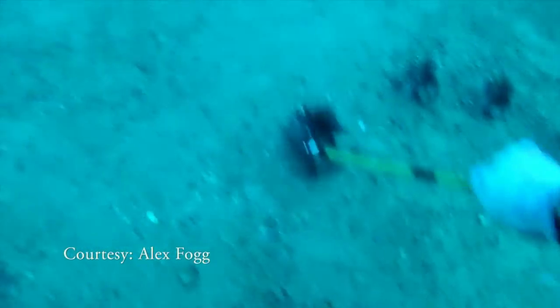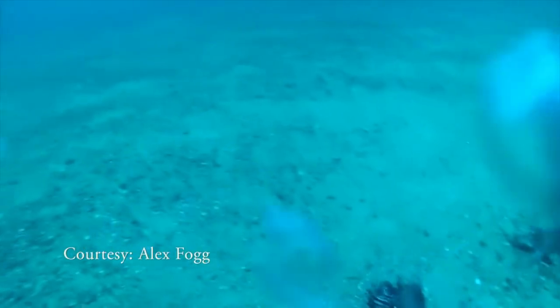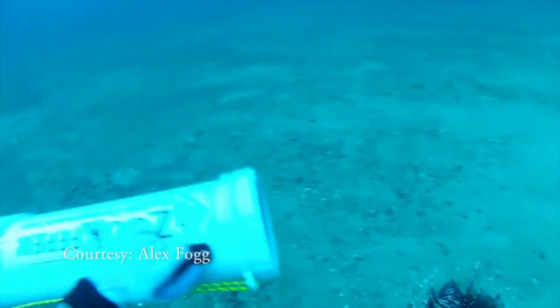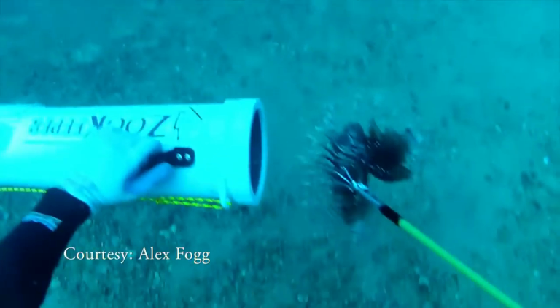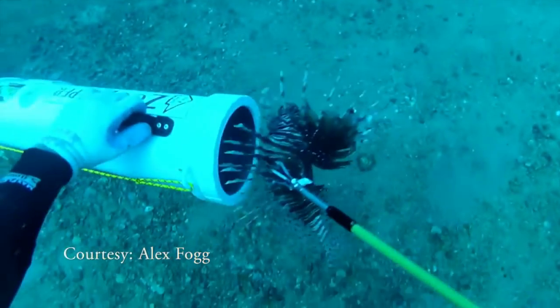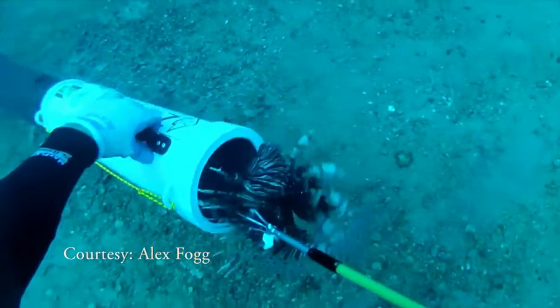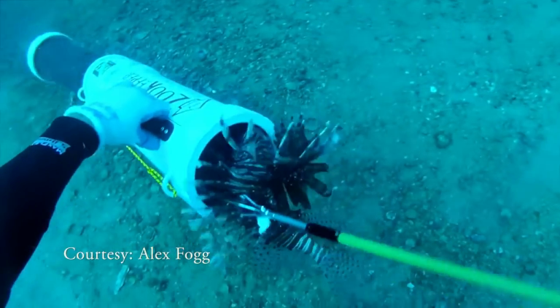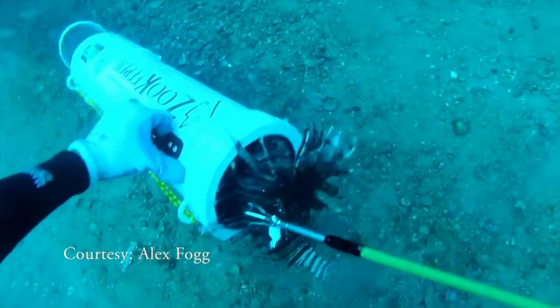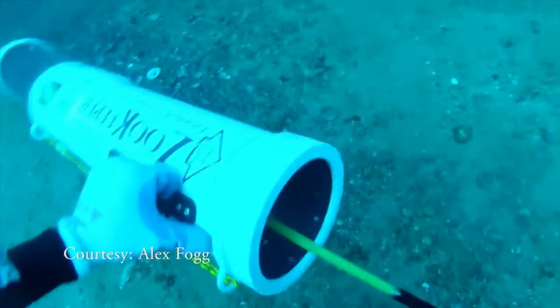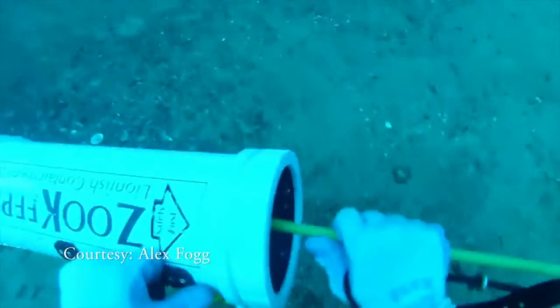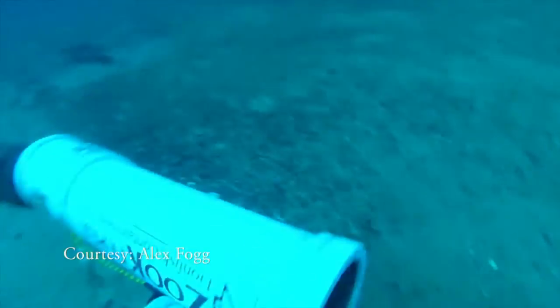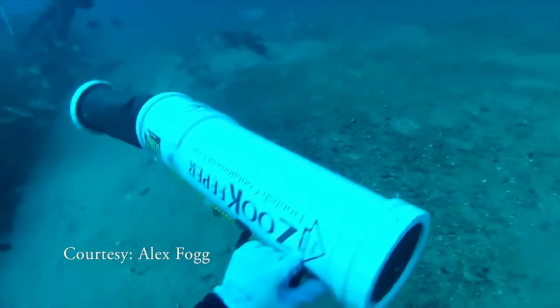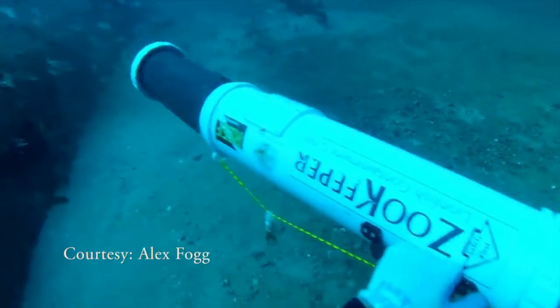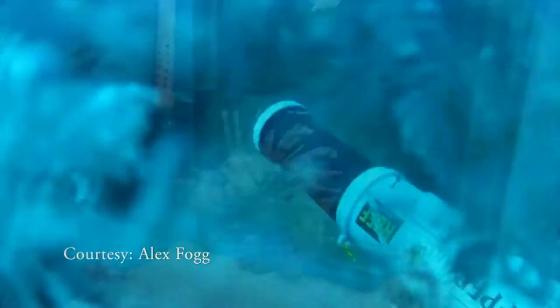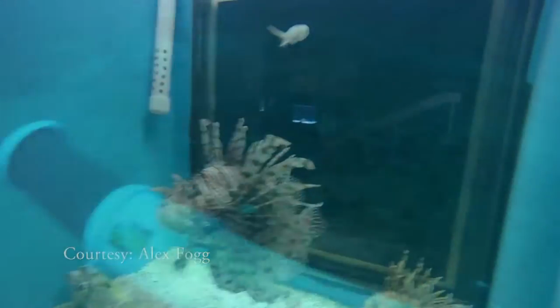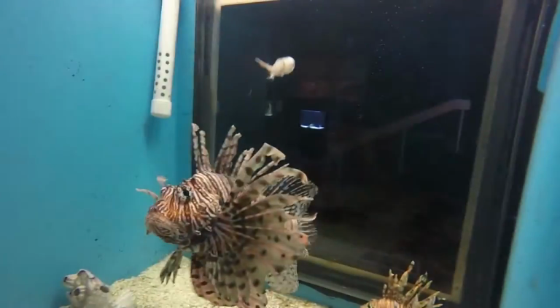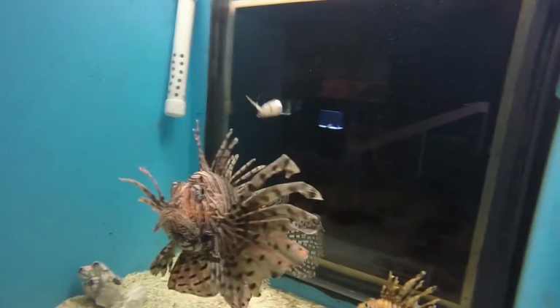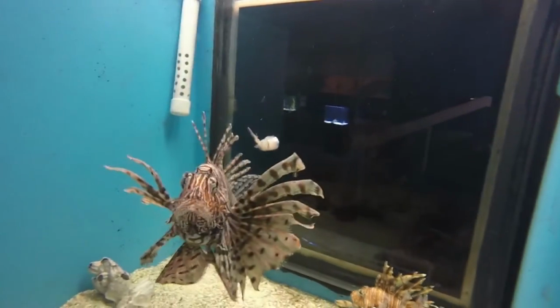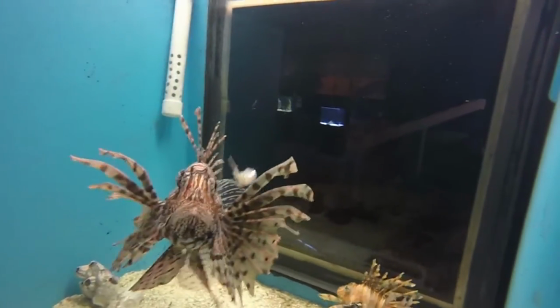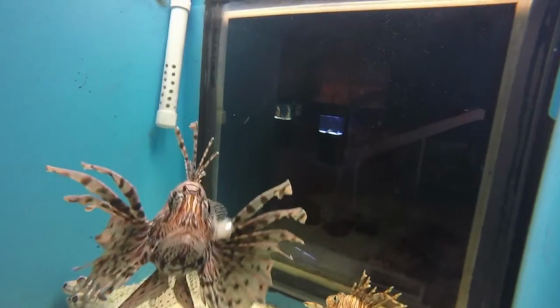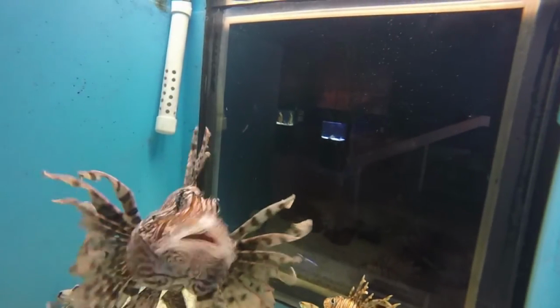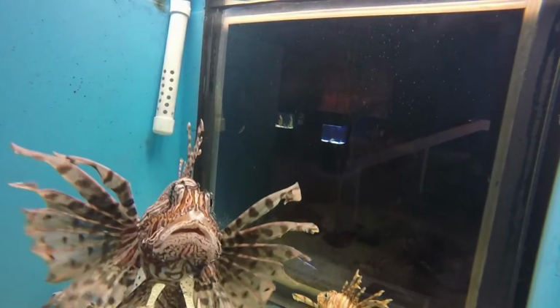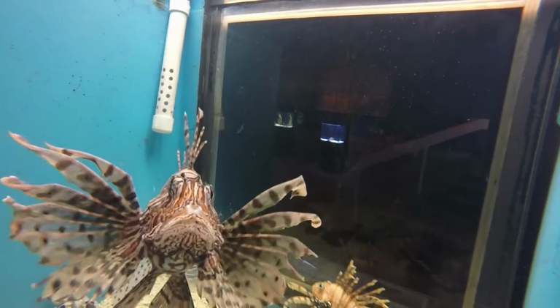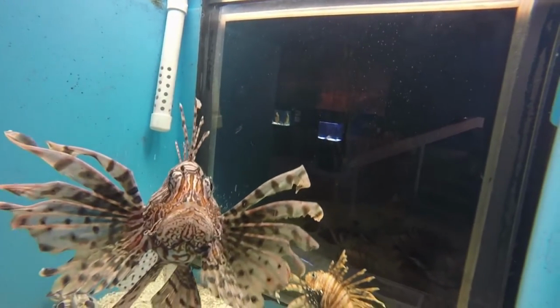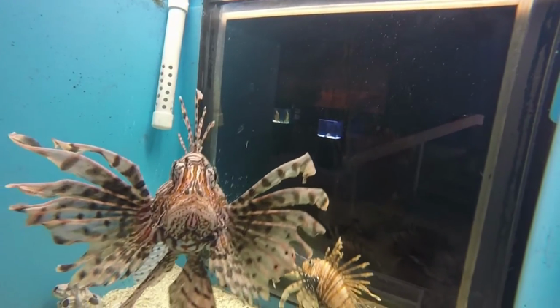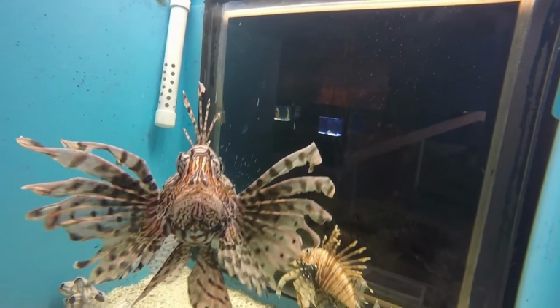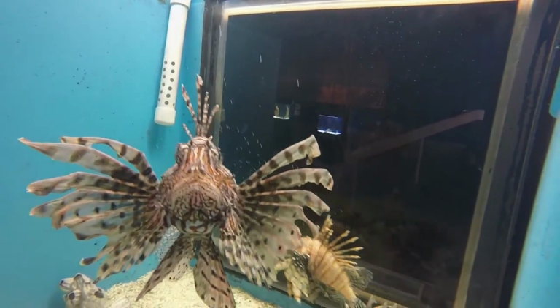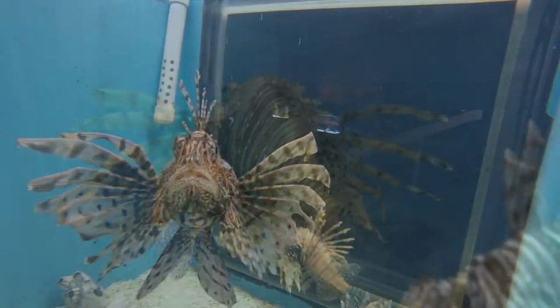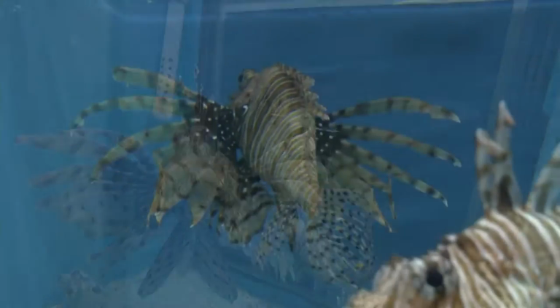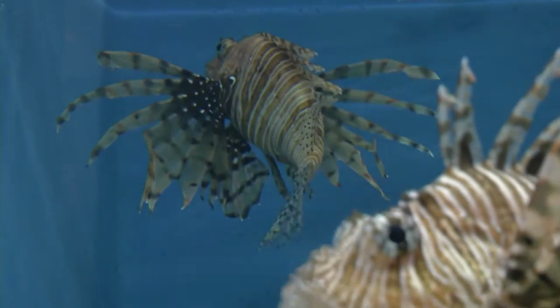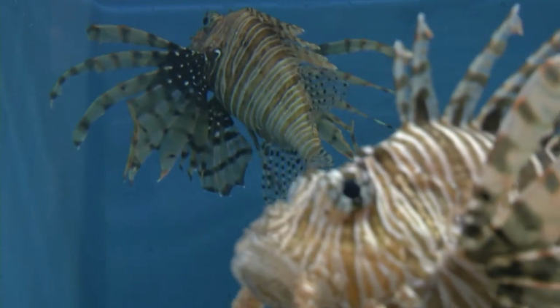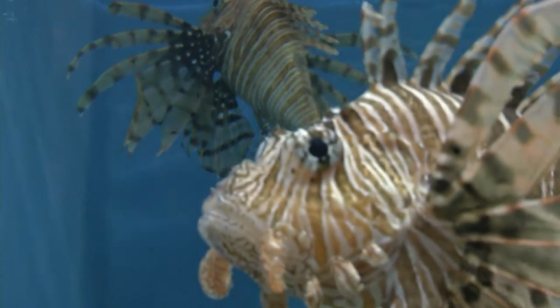There's no chance of them becoming extinct because they've run unchecked for years. We can take them out all day long in the shallow waters, but they're still going to be out there in deep waters. Lionfish are here to stay.